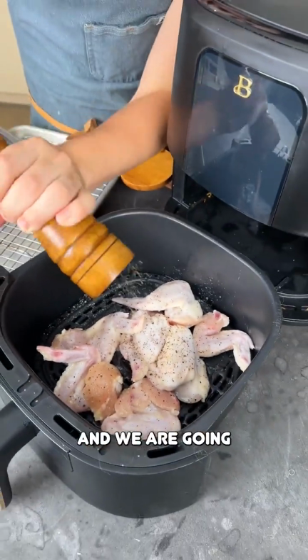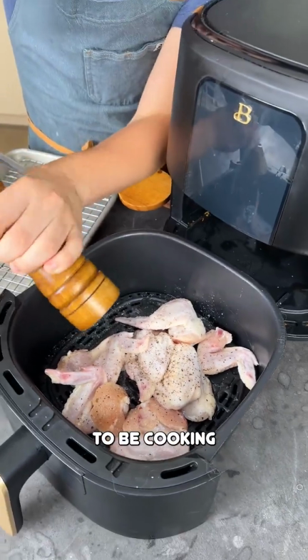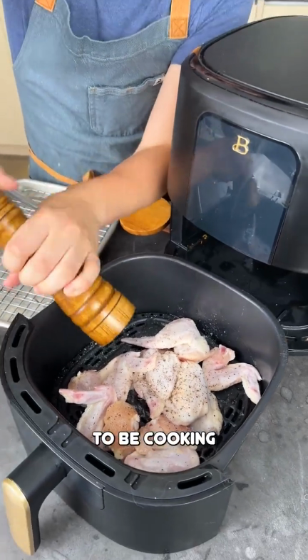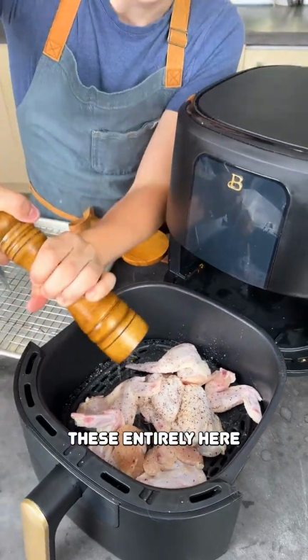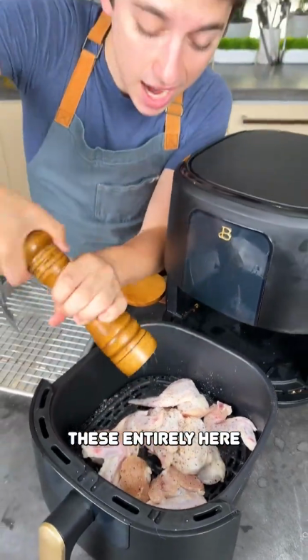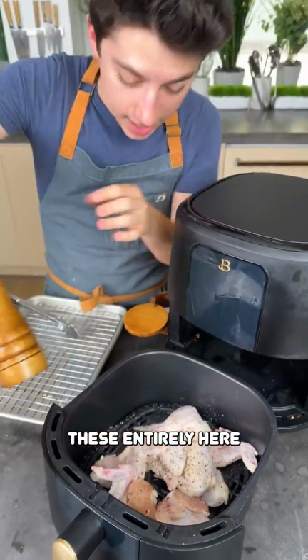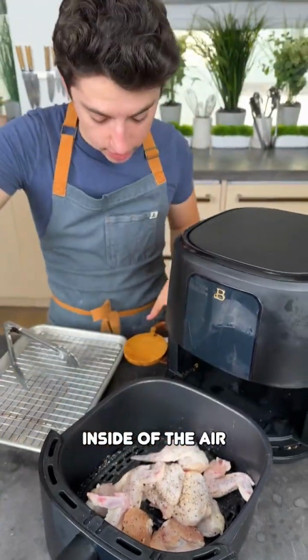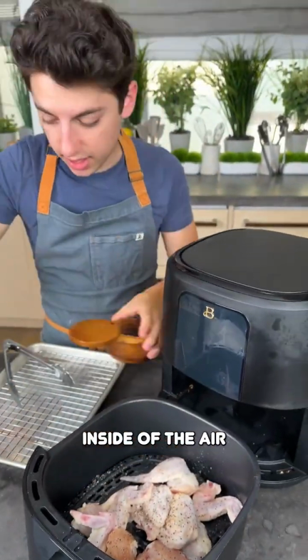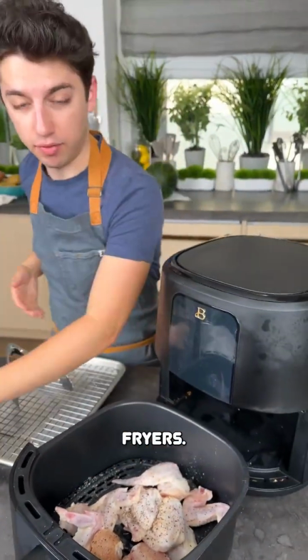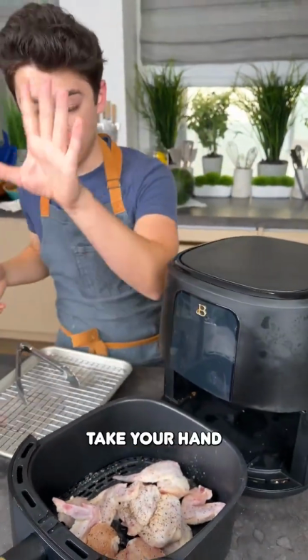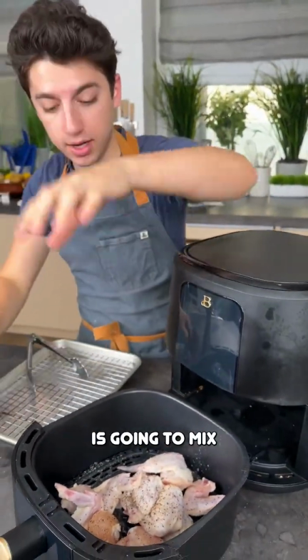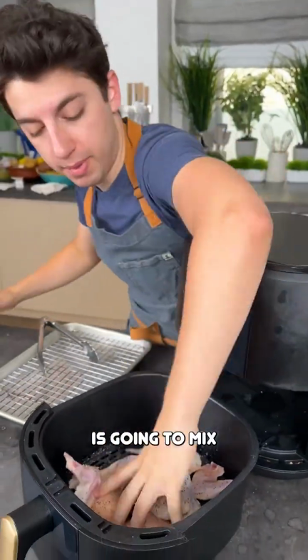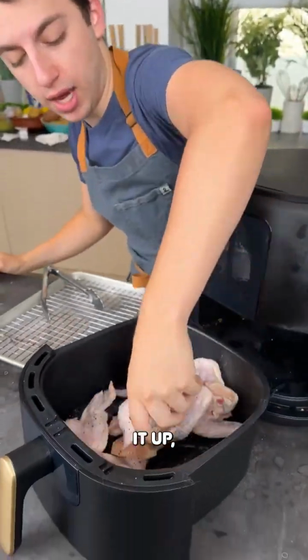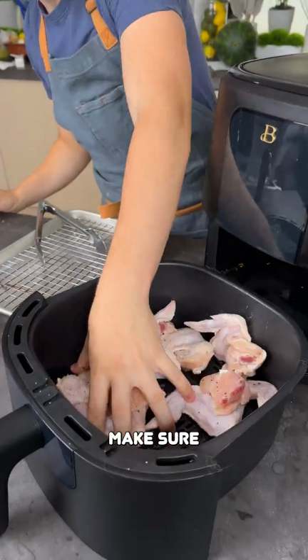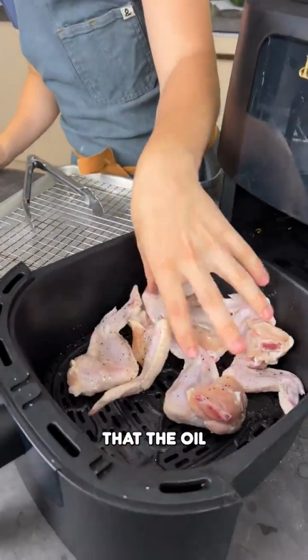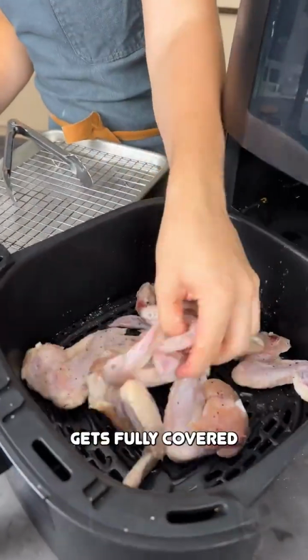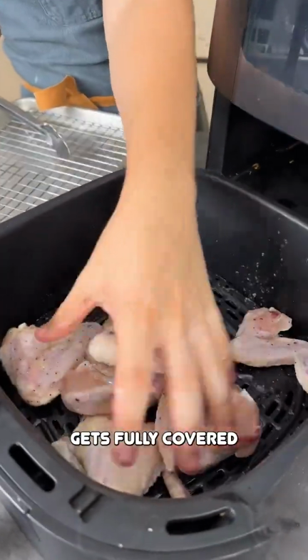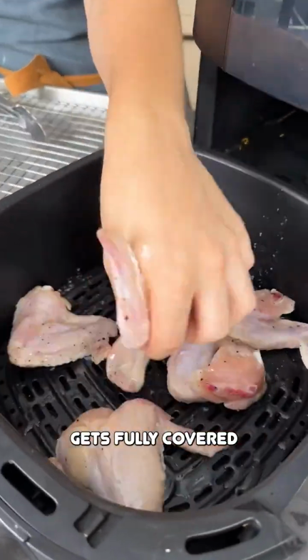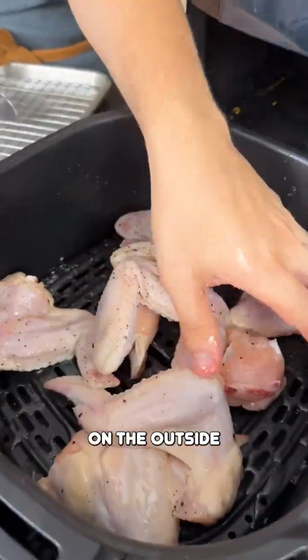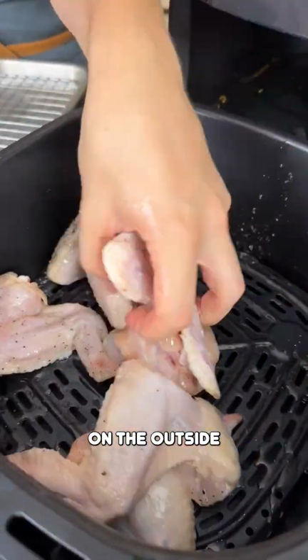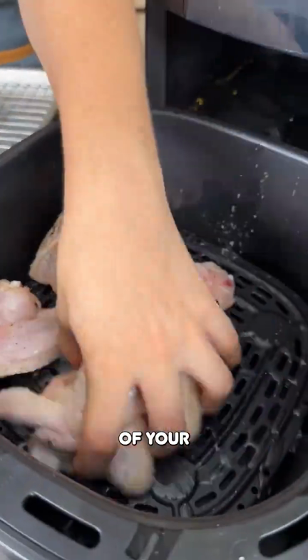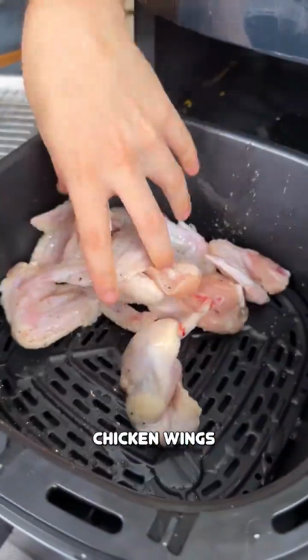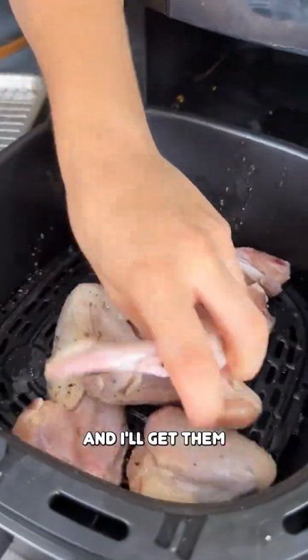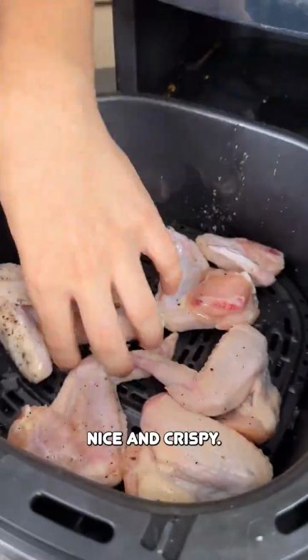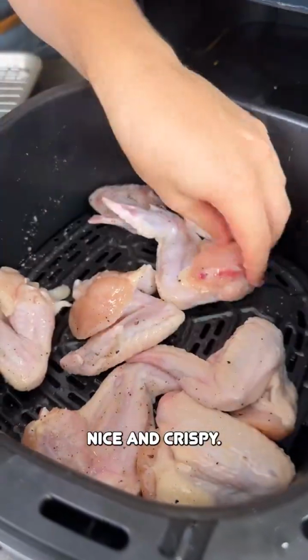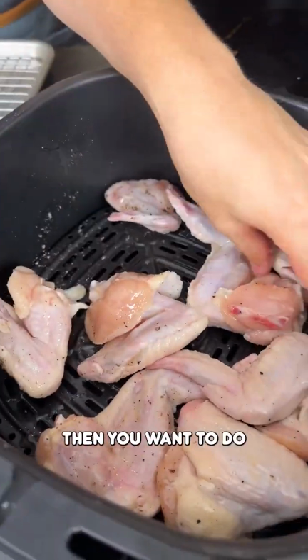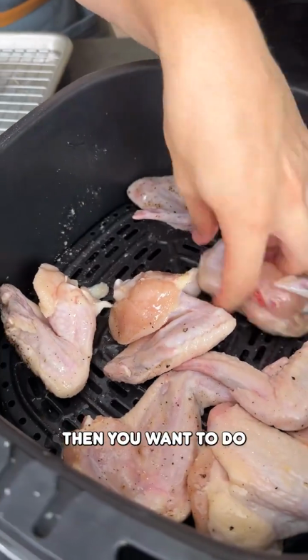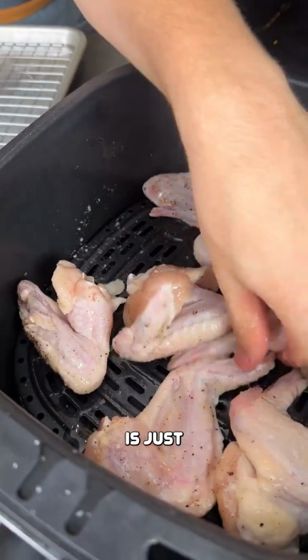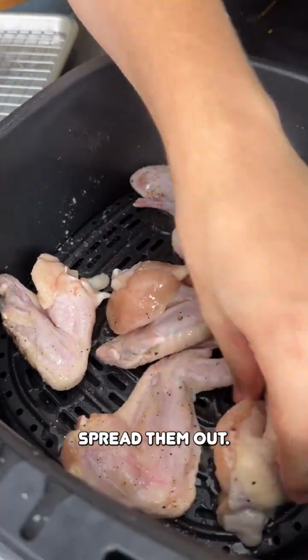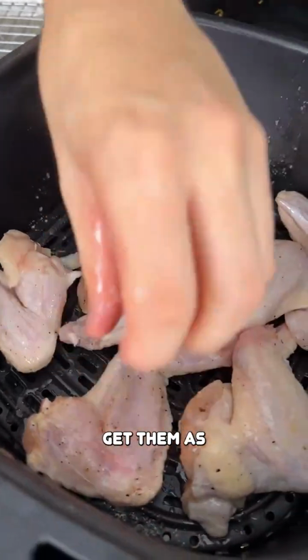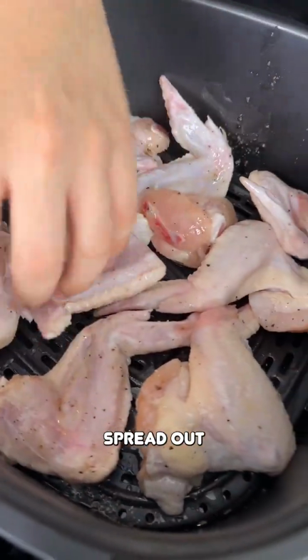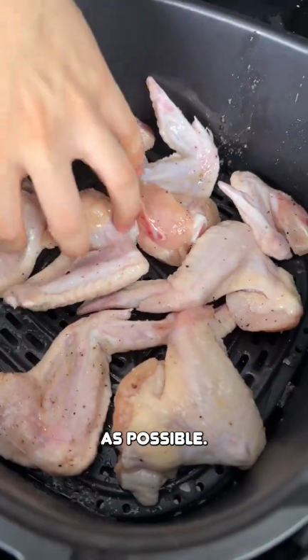We are going to be cooking these entirely here inside of the air fryer. Take your hand and mix those up — make sure that the oil gets fully covered on the outside of your chicken wings. That'll get them nice and crispy. Then what you want to do is just spread them out, get them as spread out as possible.